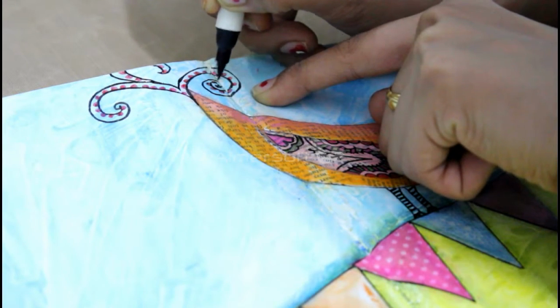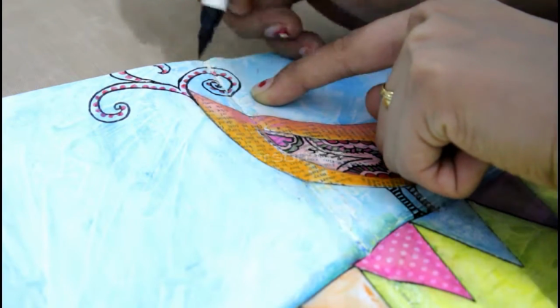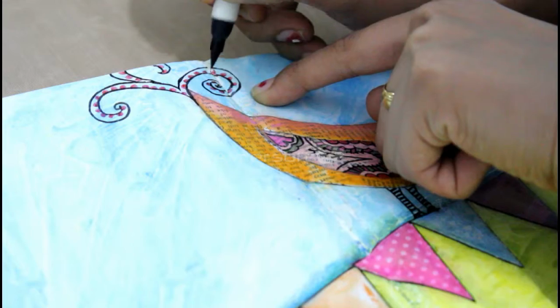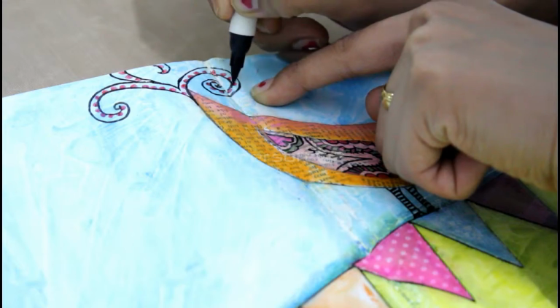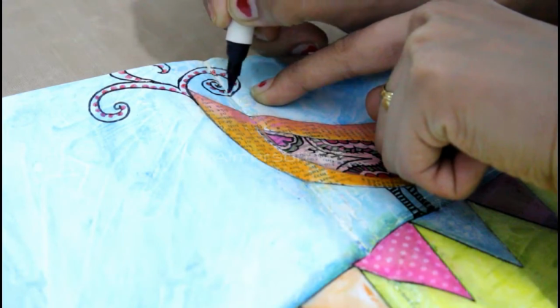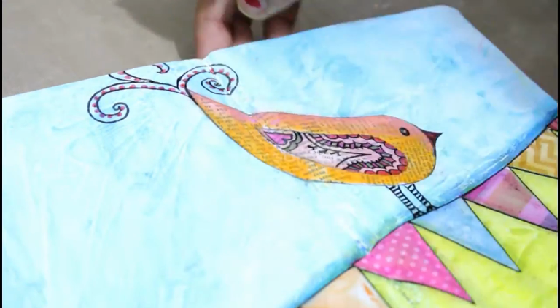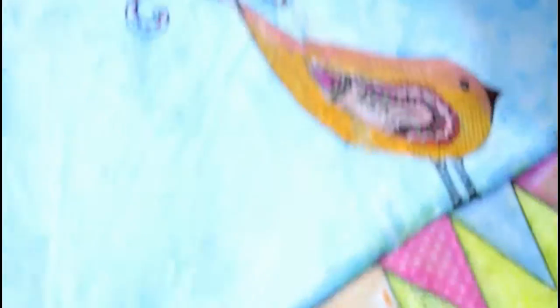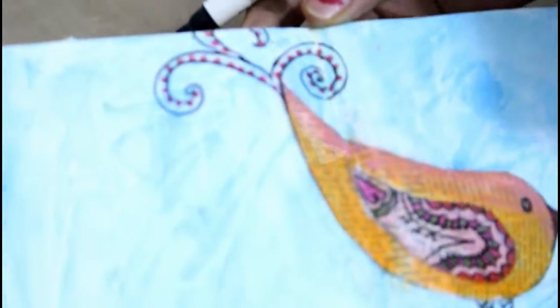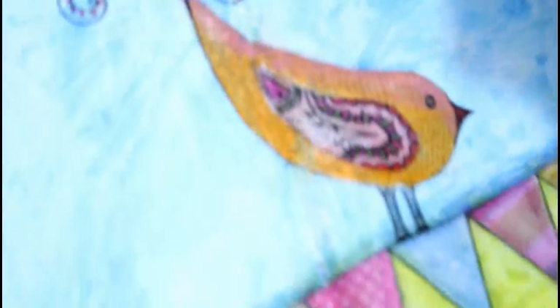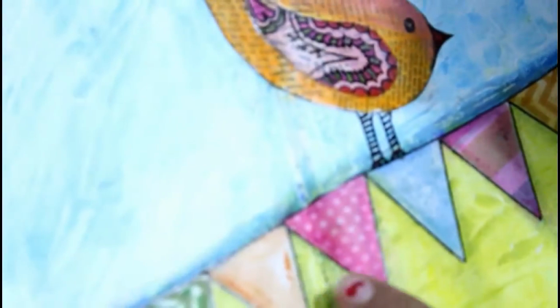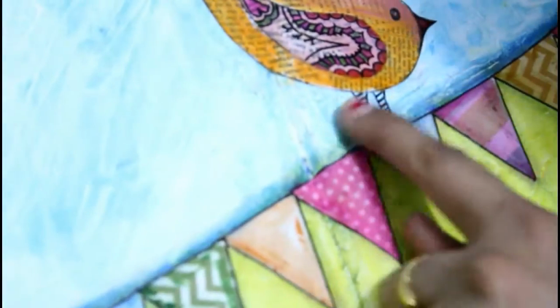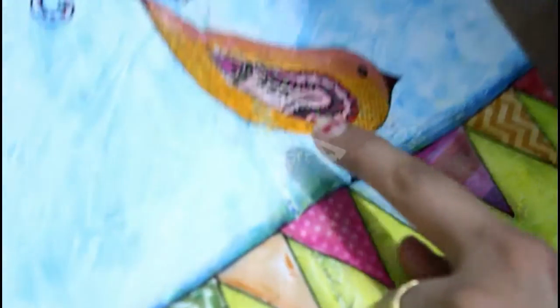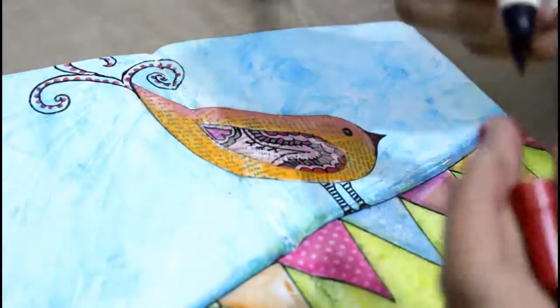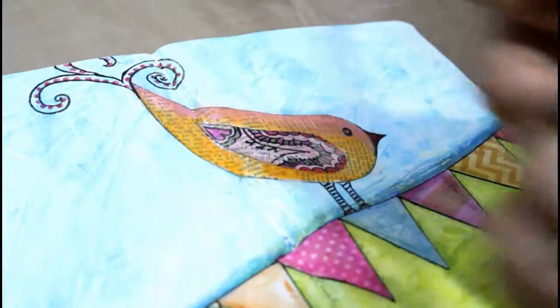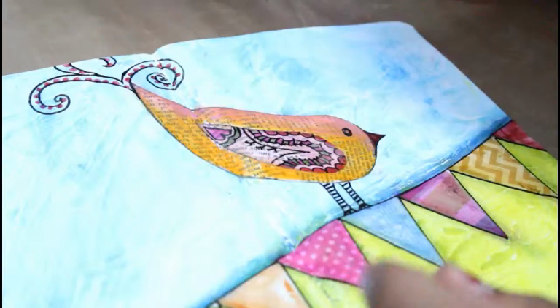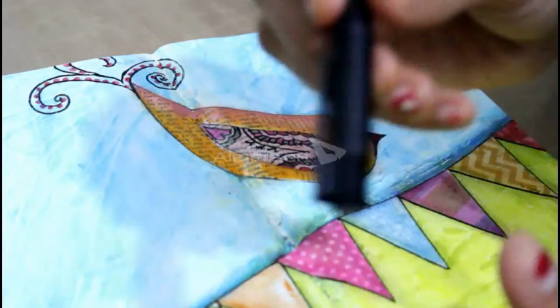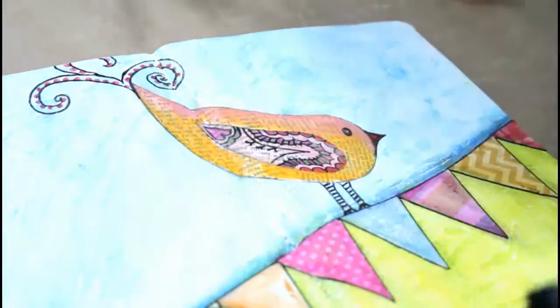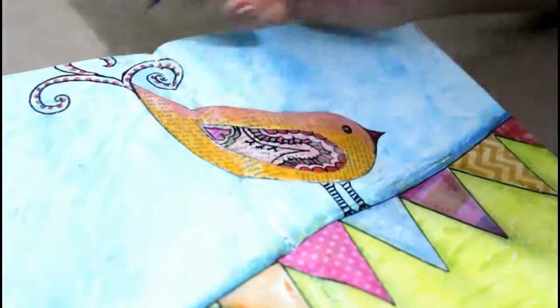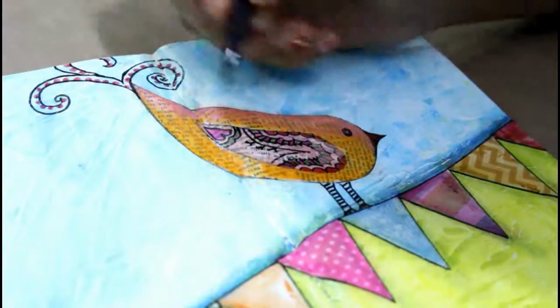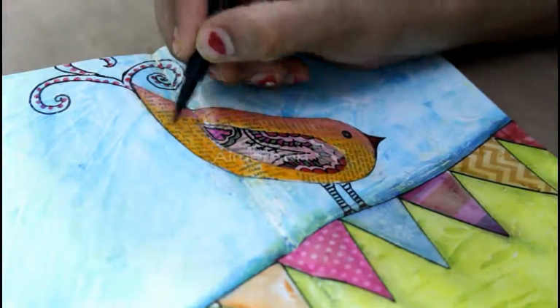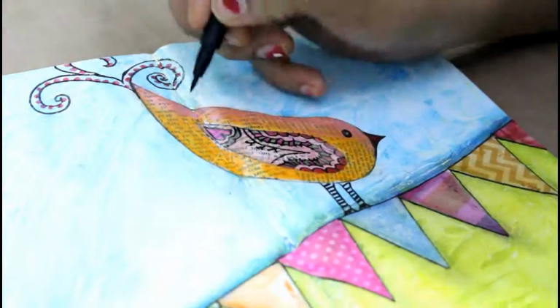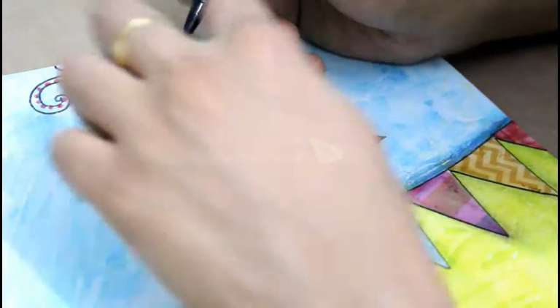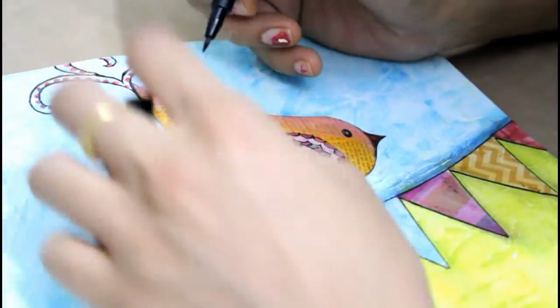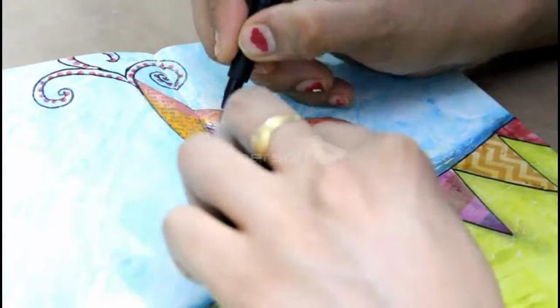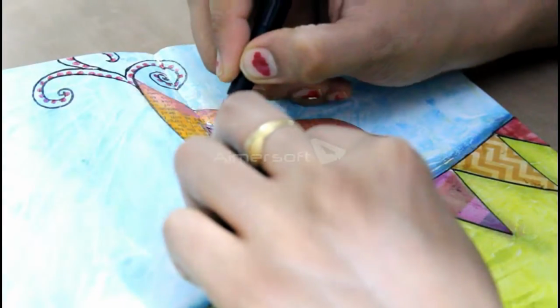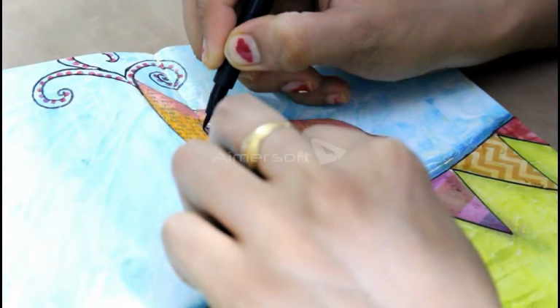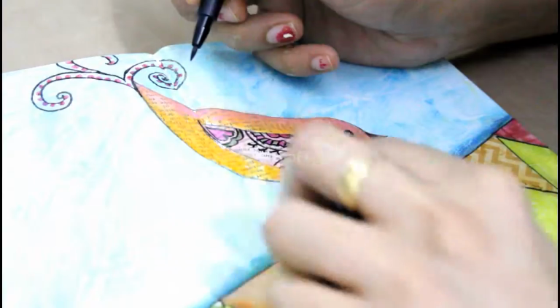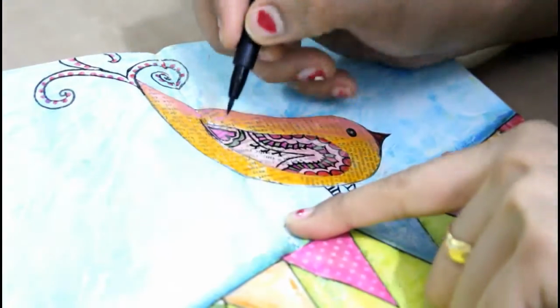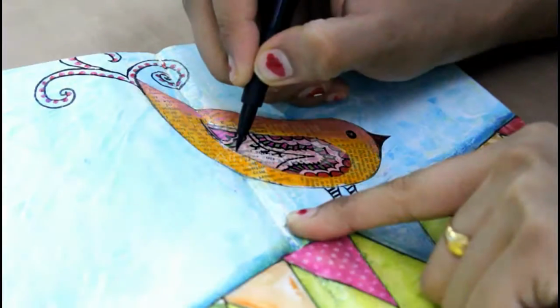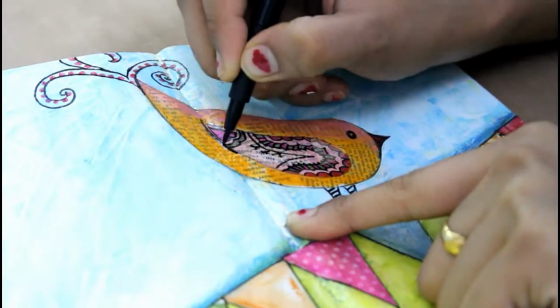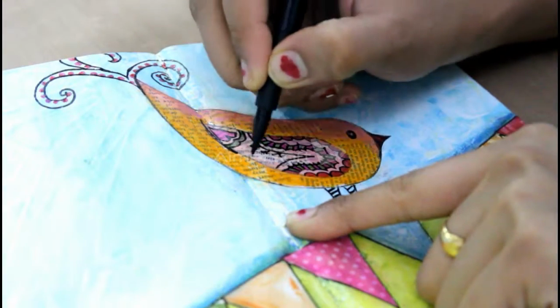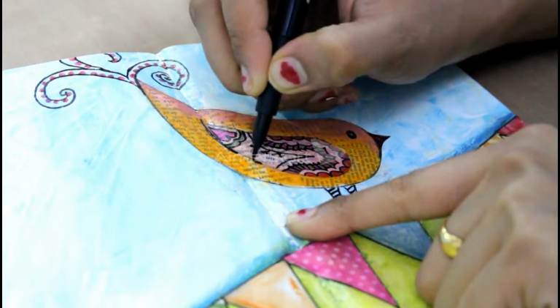Now I'm using my black fiber Faber-Castell bold artist pen to outline my wings as well as my bird body.